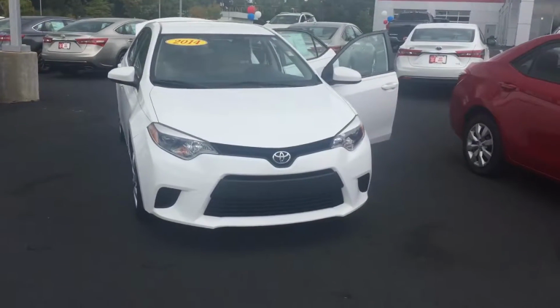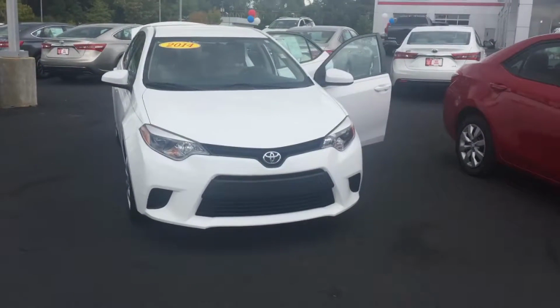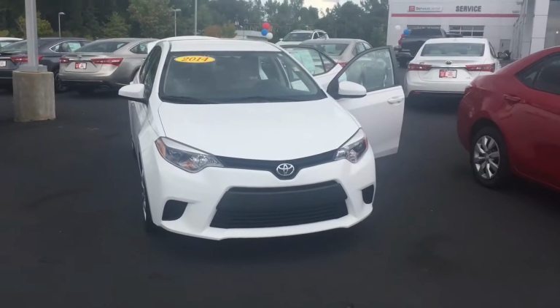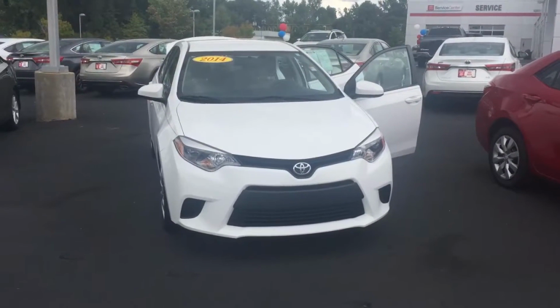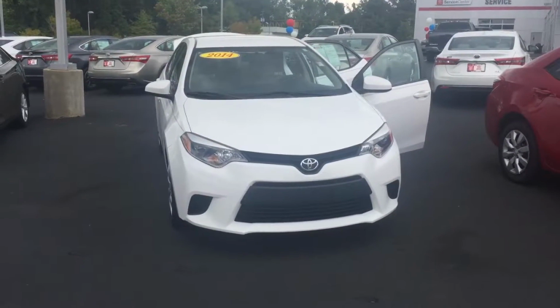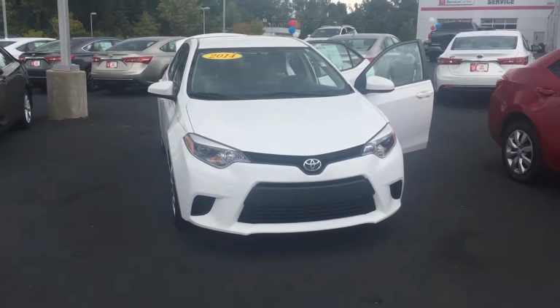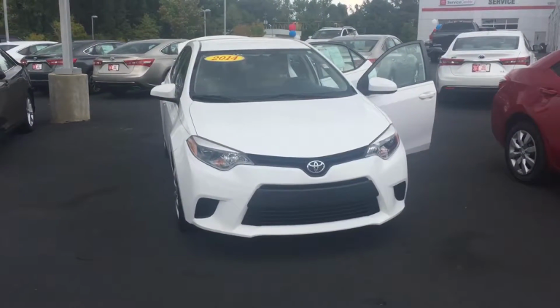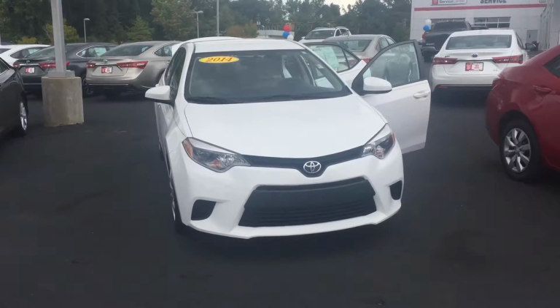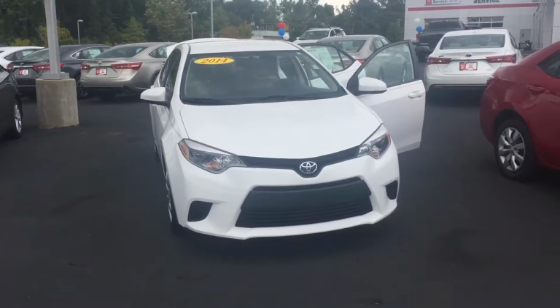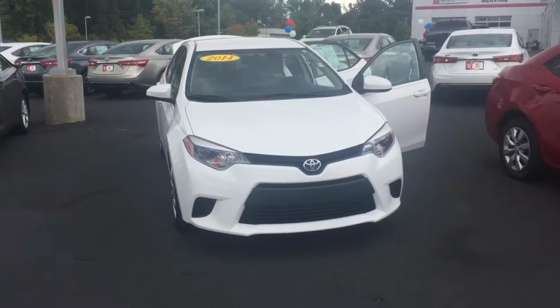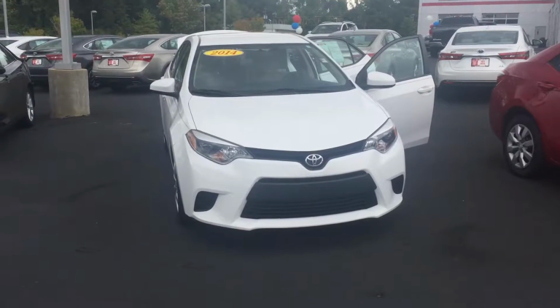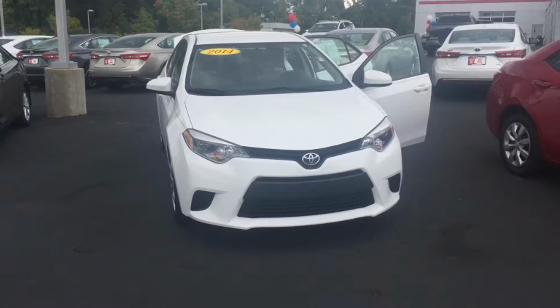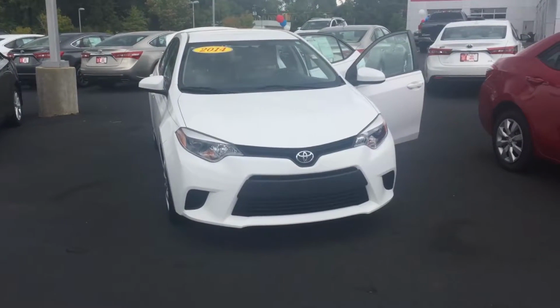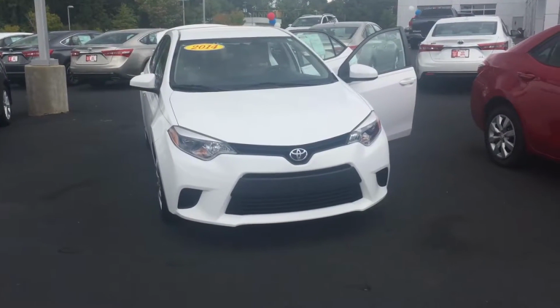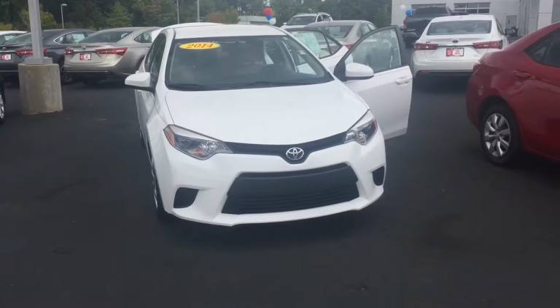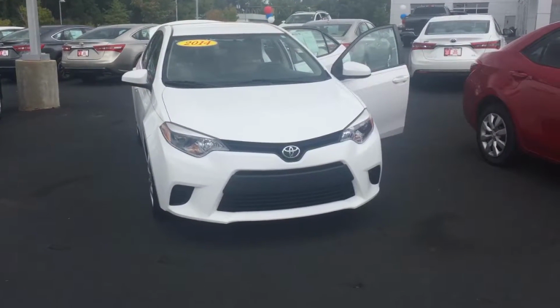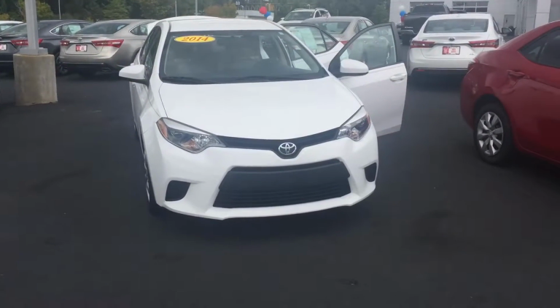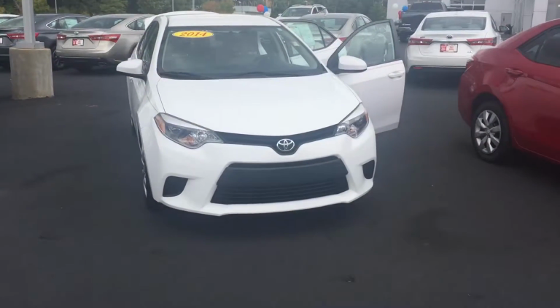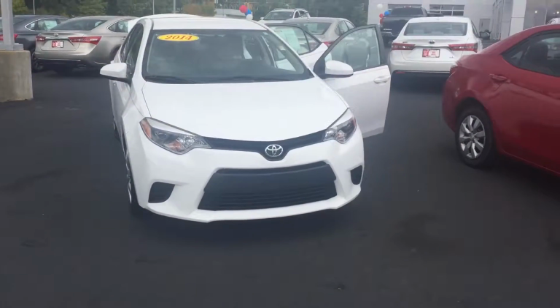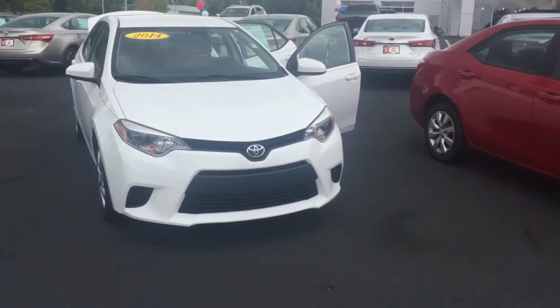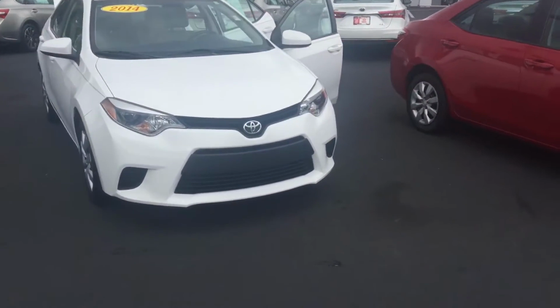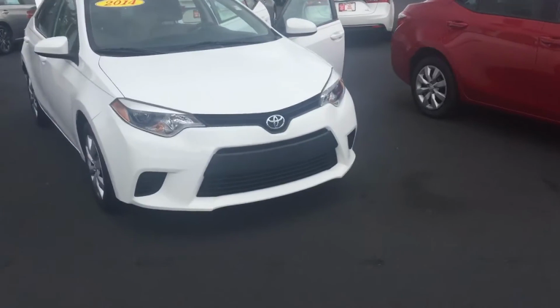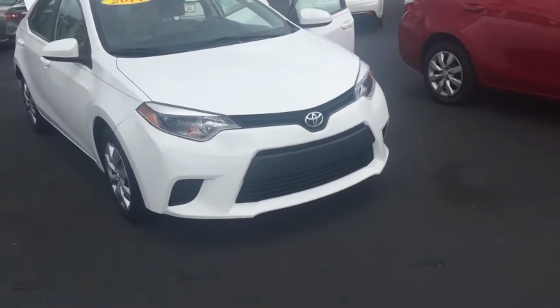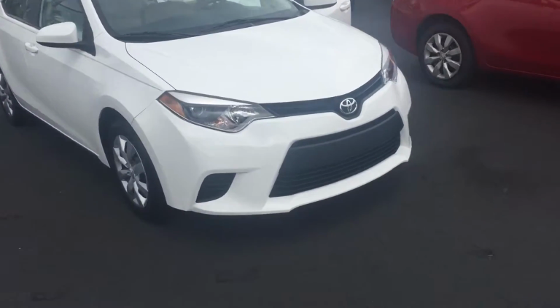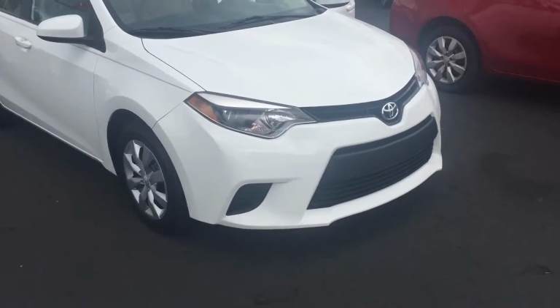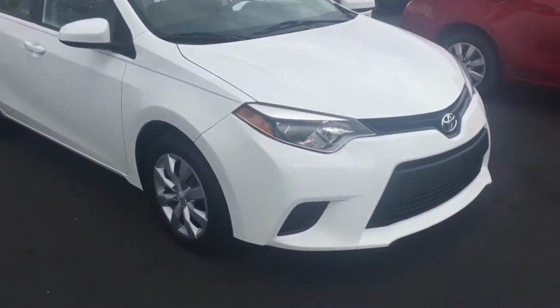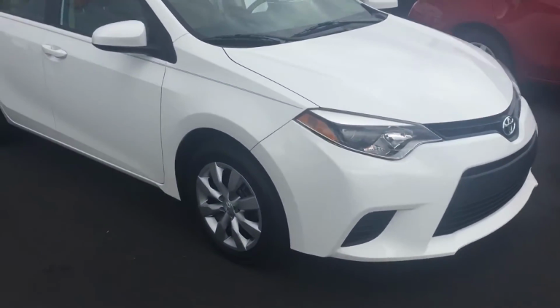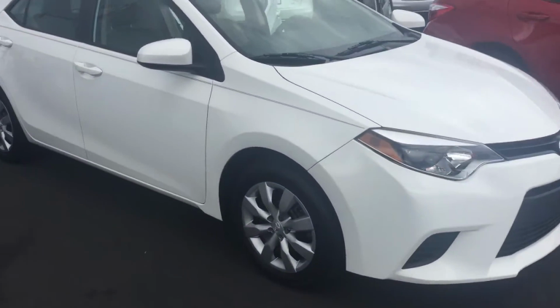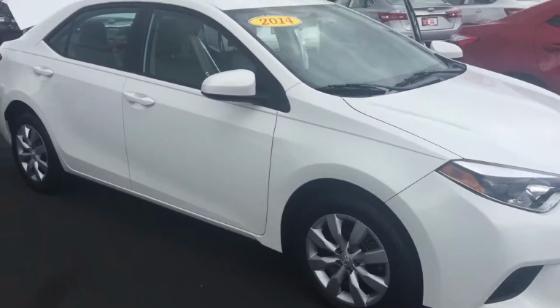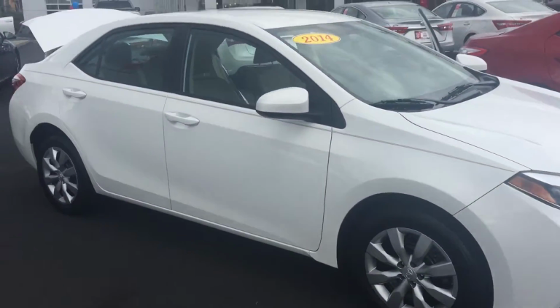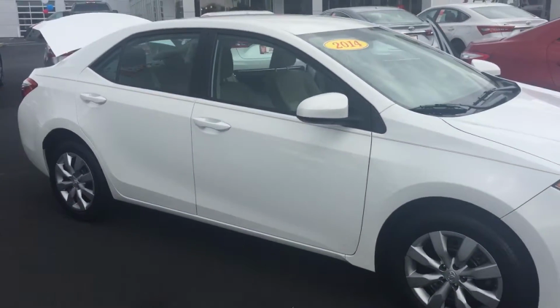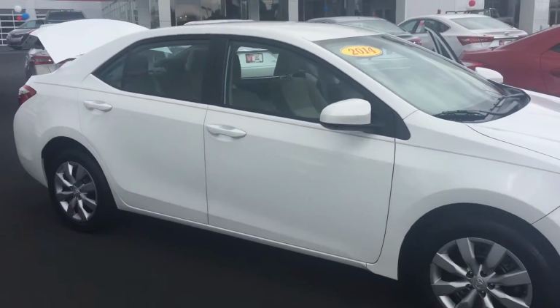Hello Lisa, this is Wanda with LaGrange Toyota doing a short walk-around on the 2014 Toyota Corolla LE. This vehicle is equipped with daytime running lights, 16-inch wheels and tires, and power side mirrors.